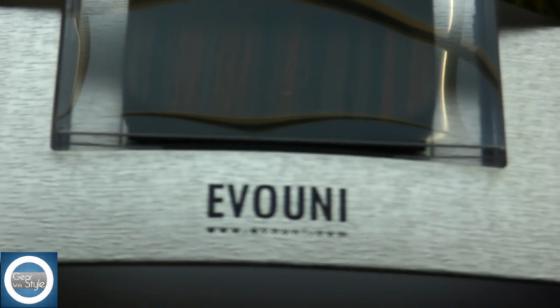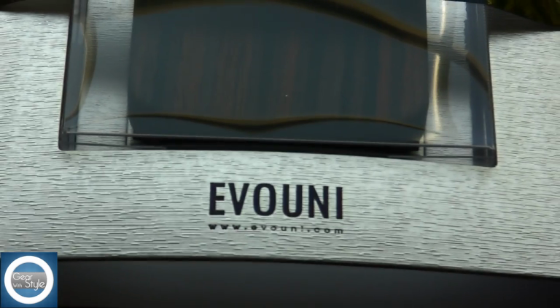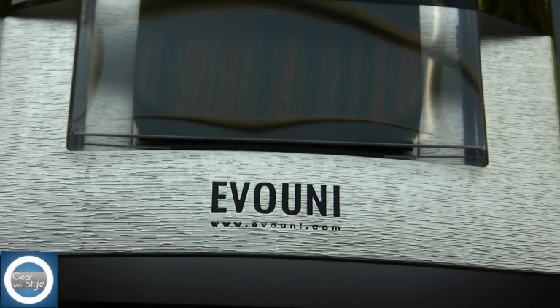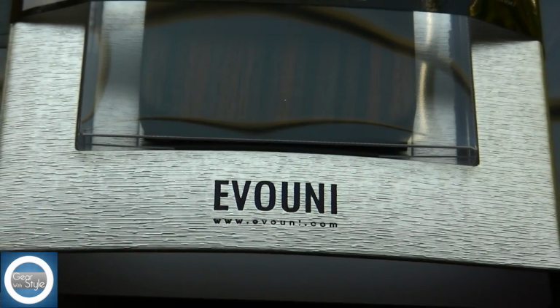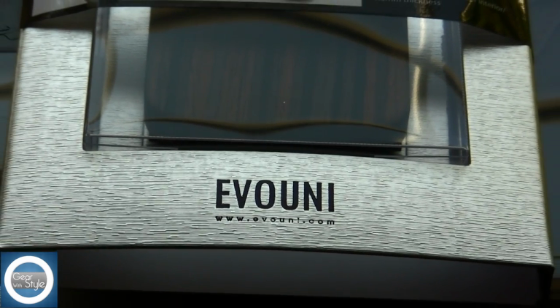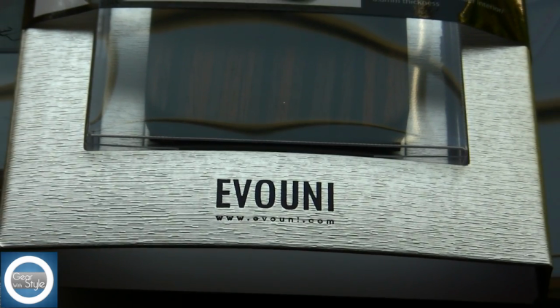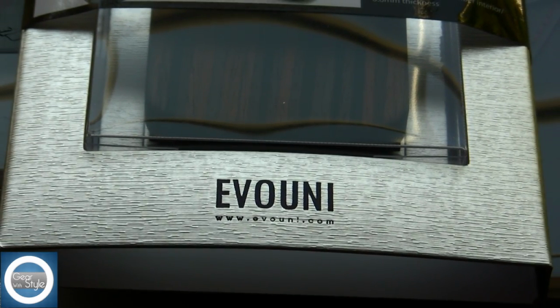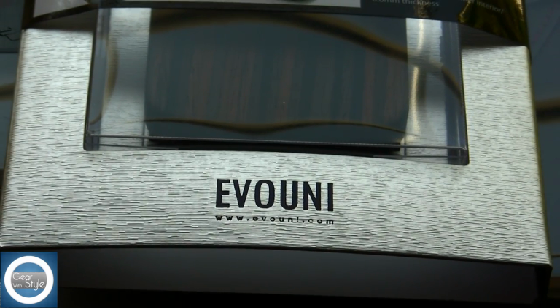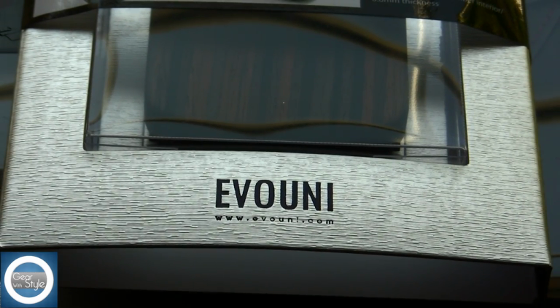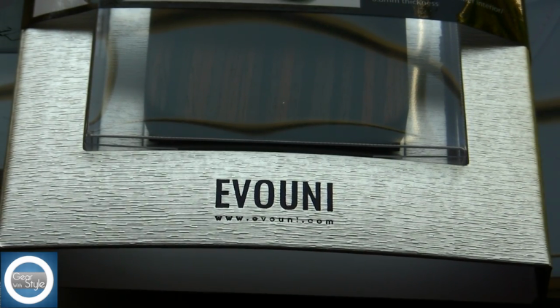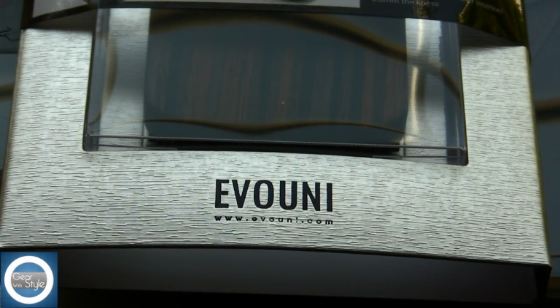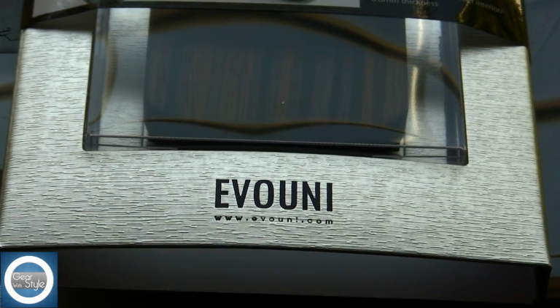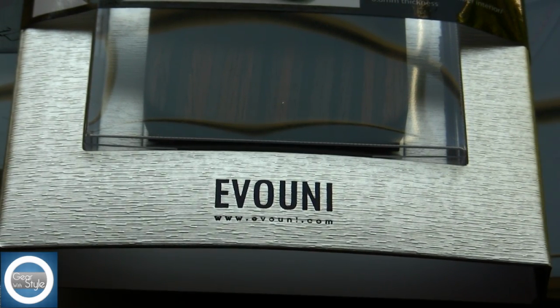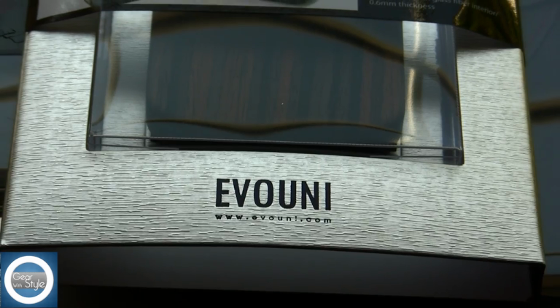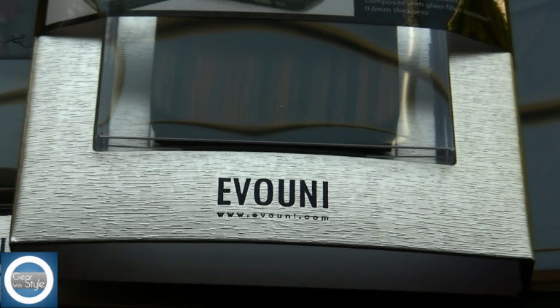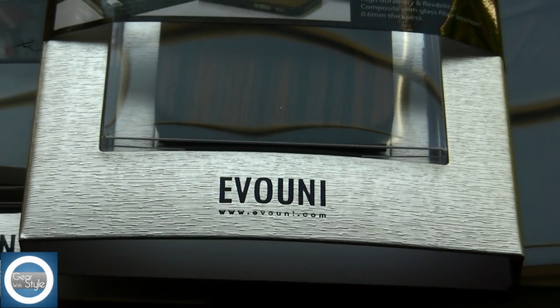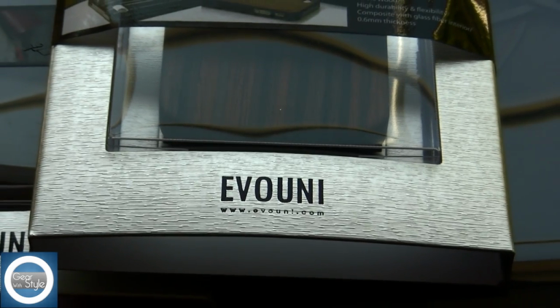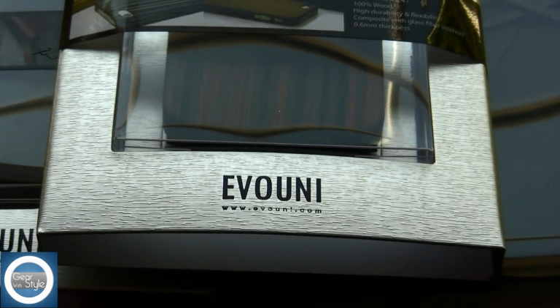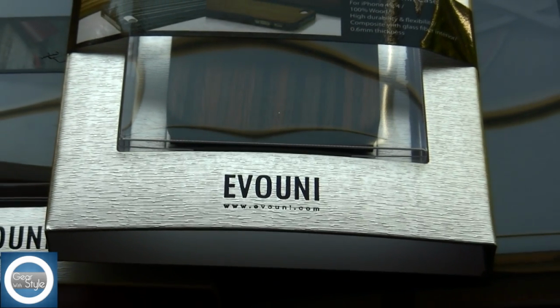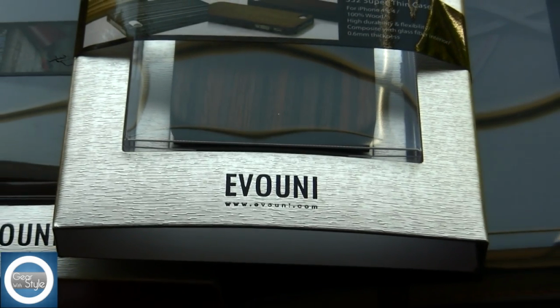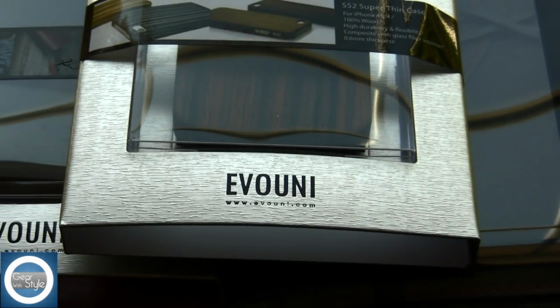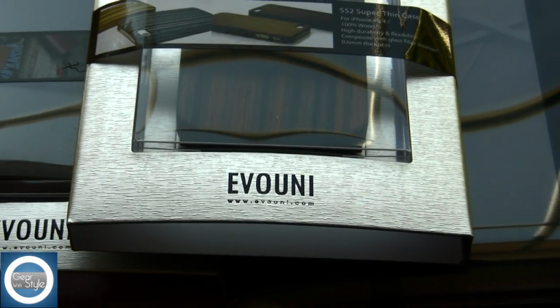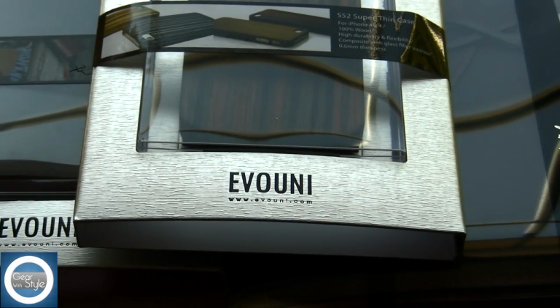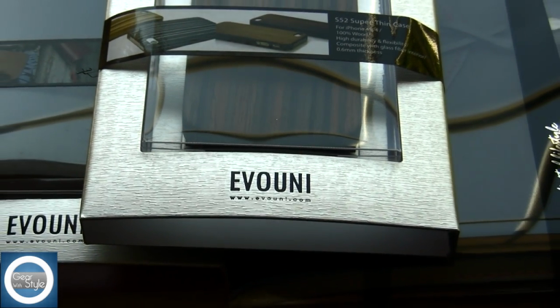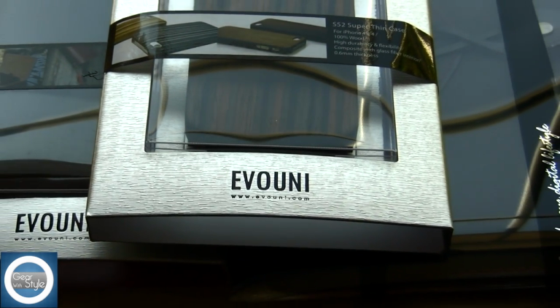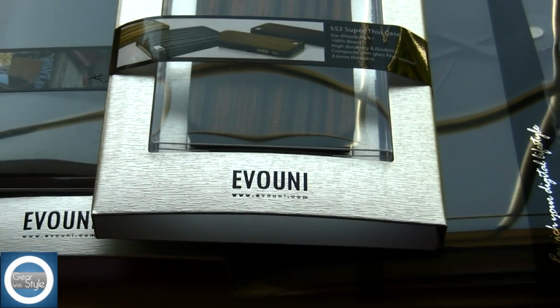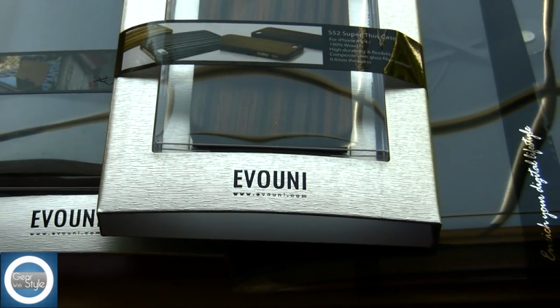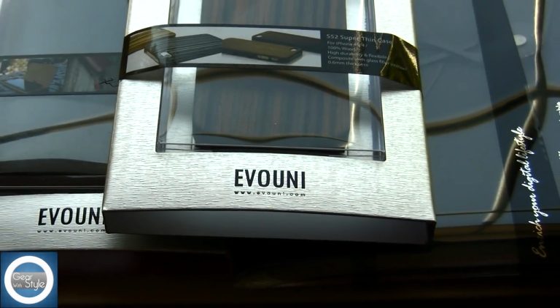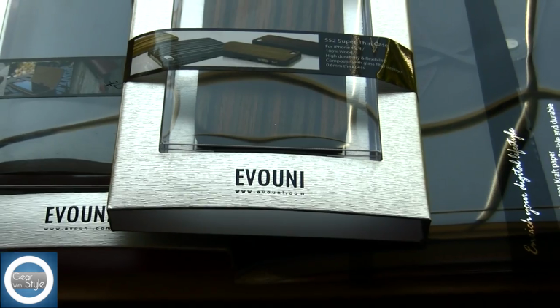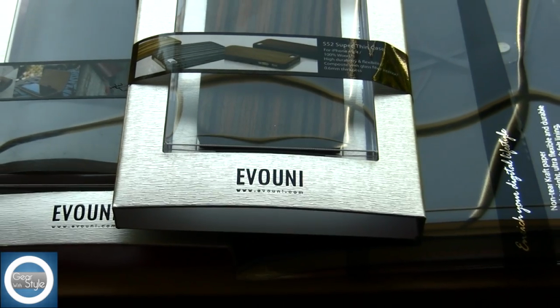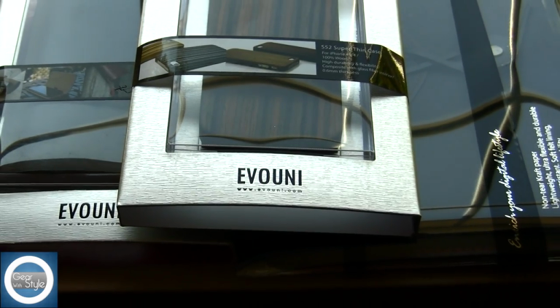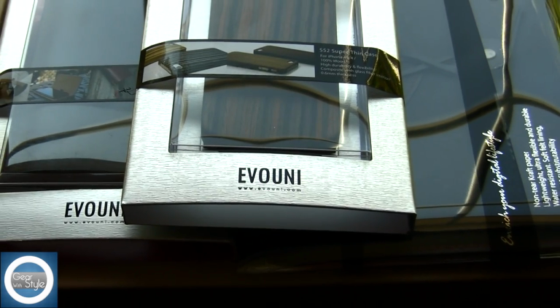Today I have a number of products that I wanted to talk about in a semi-unboxing. They come from a company called Ivuni and you can find them at Ivuni.com. I want to thank them for sending these items out.